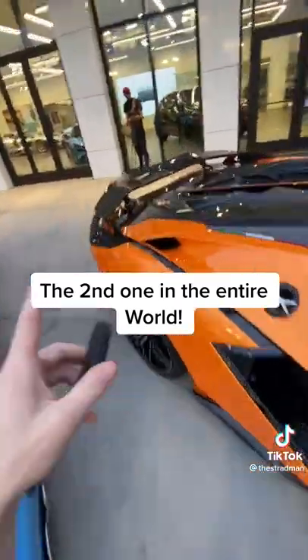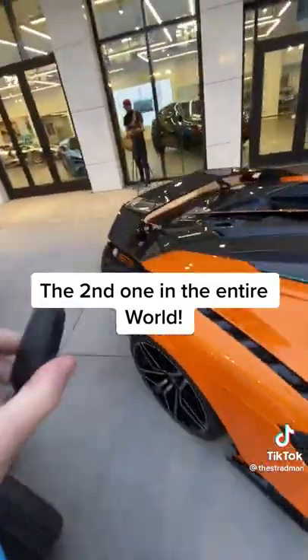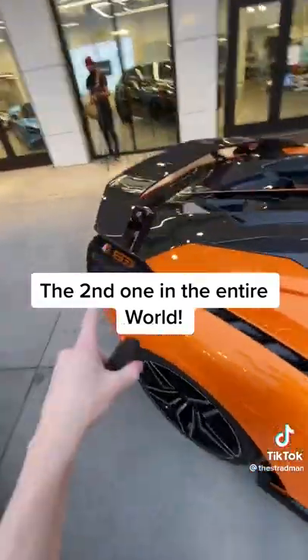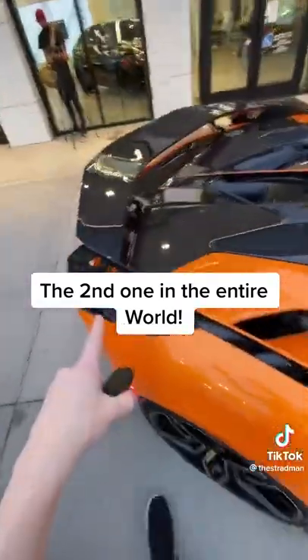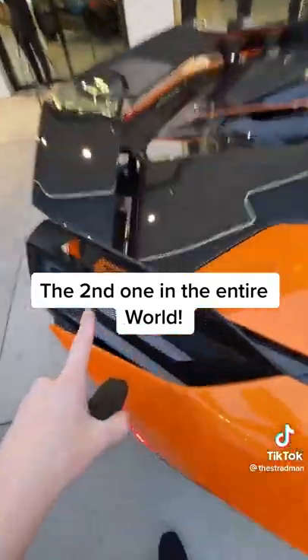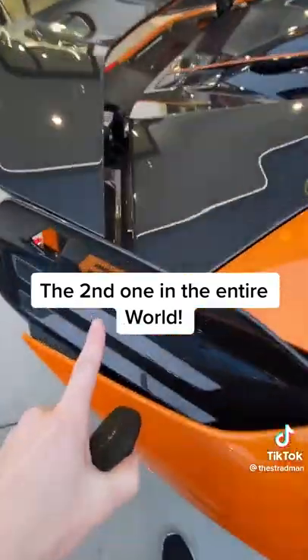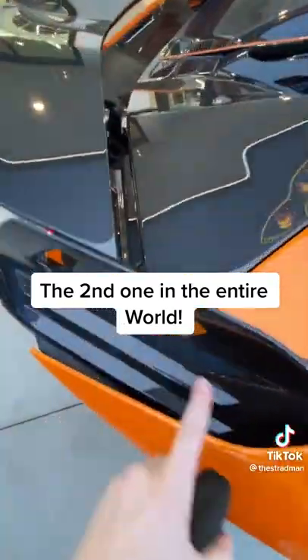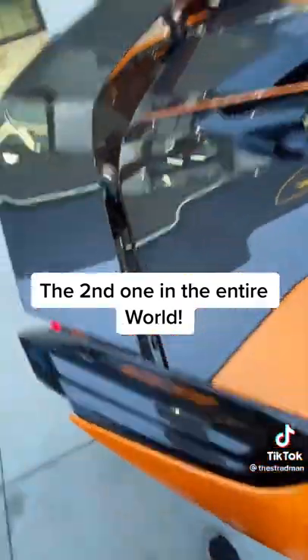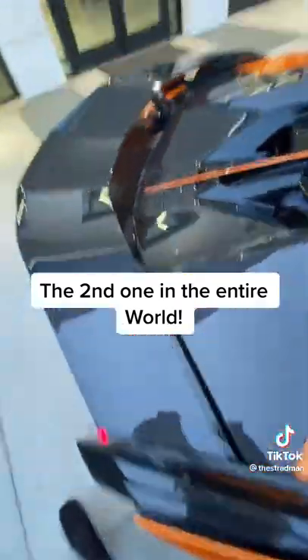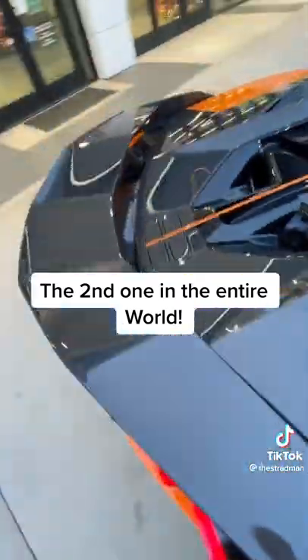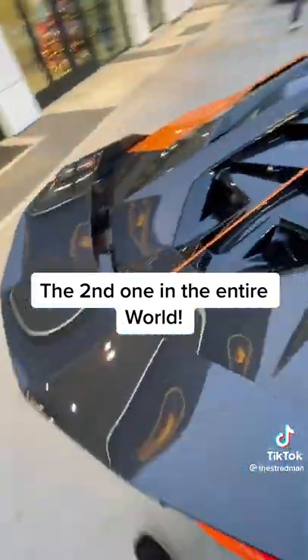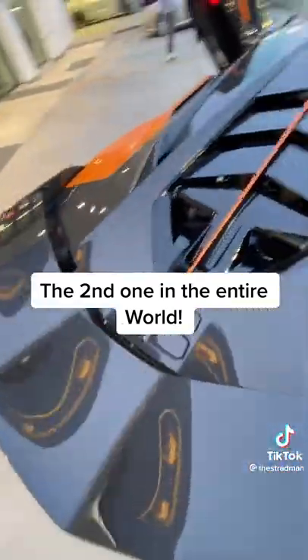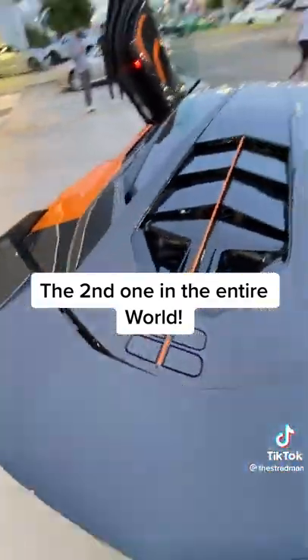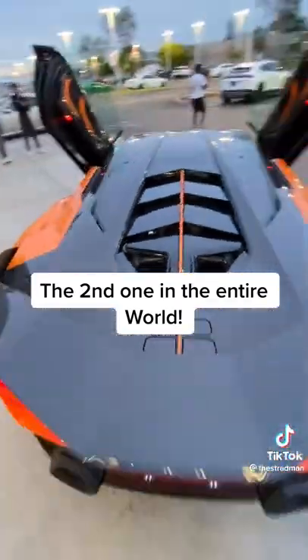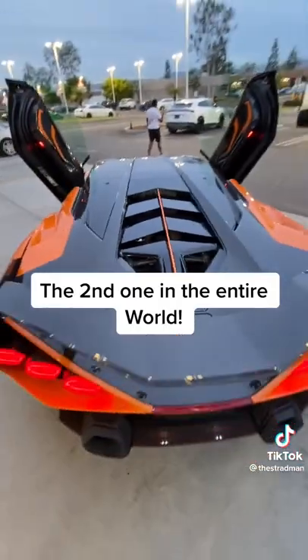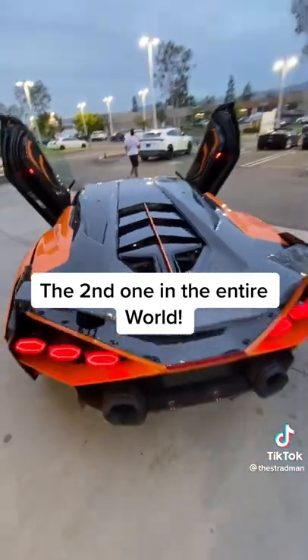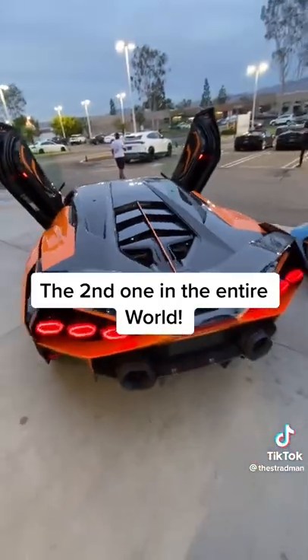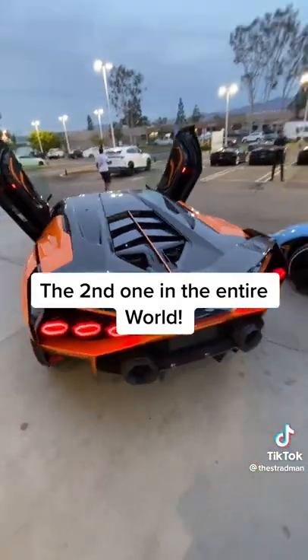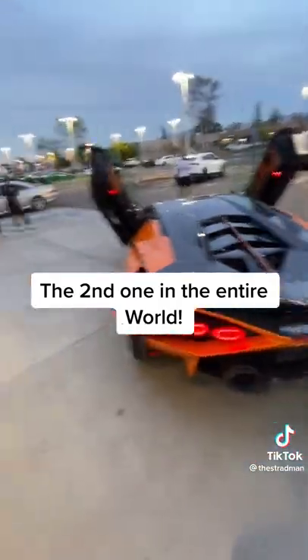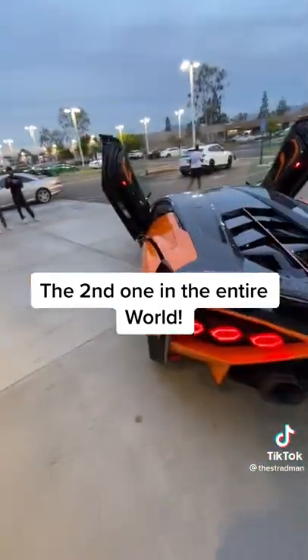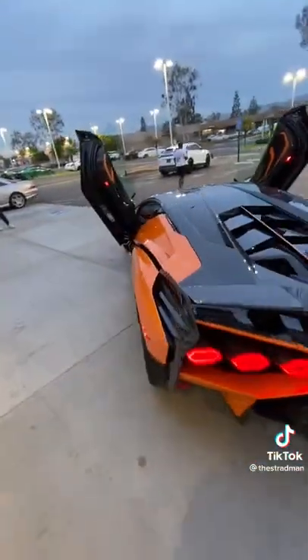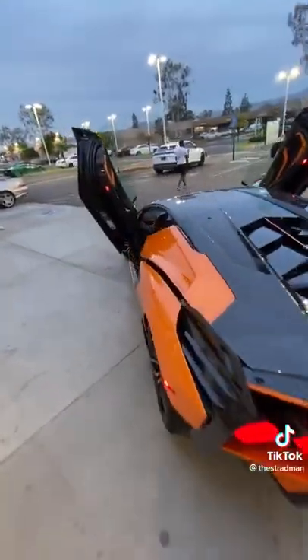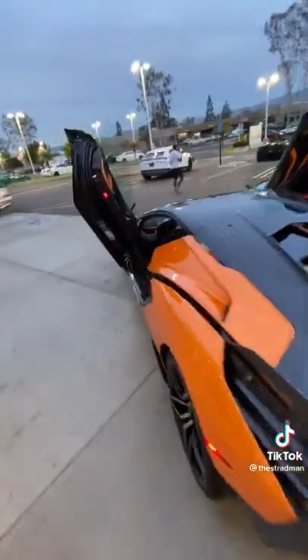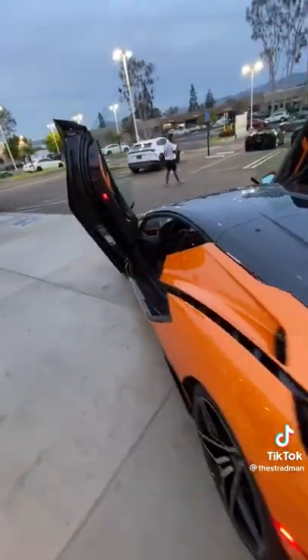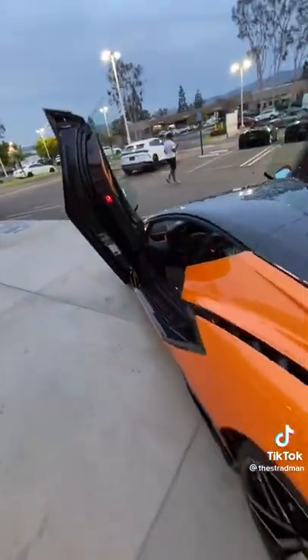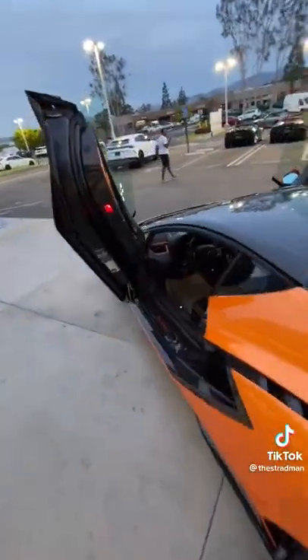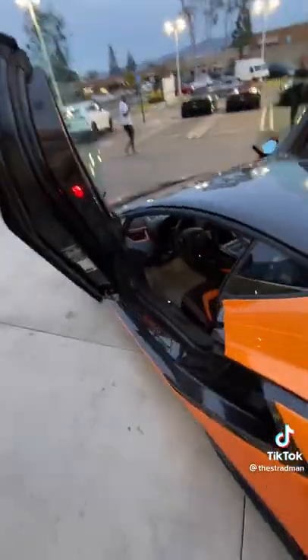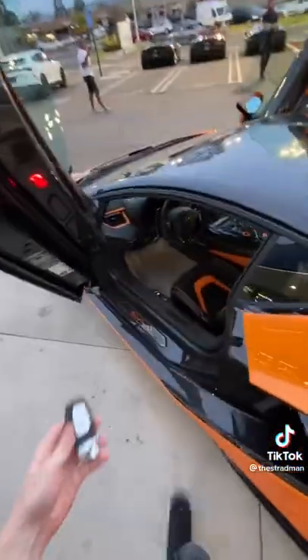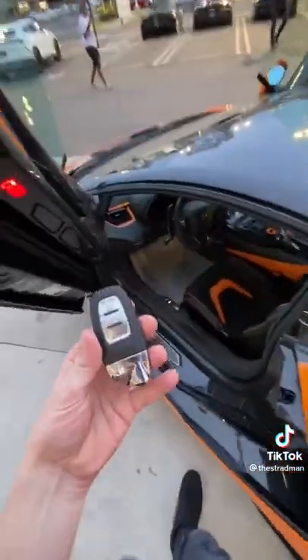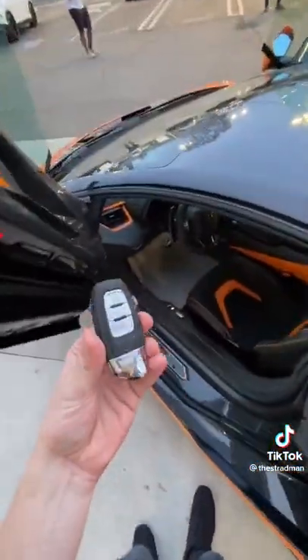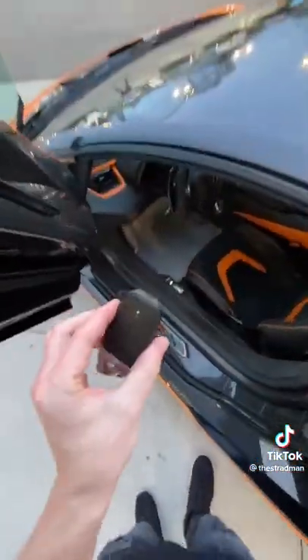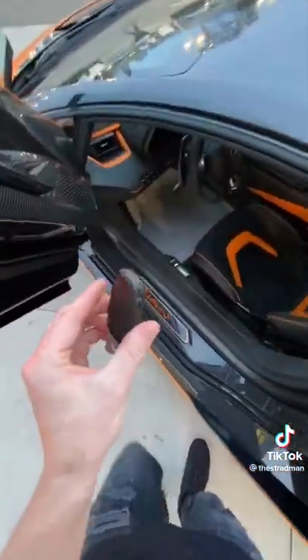They're only going to be building 63 of these. We're talking a six and a half liter V12, 815 horsepower with hybrid assist.